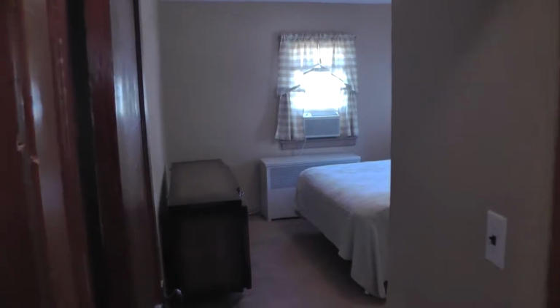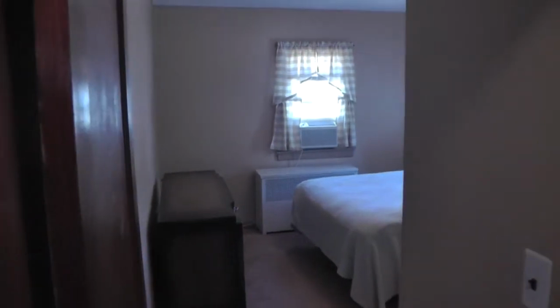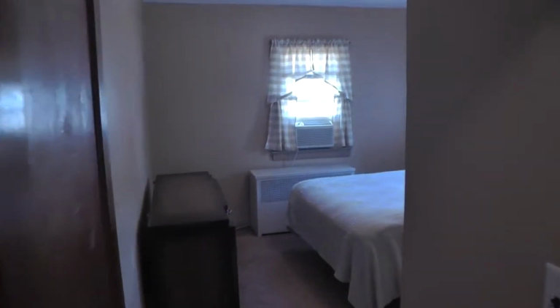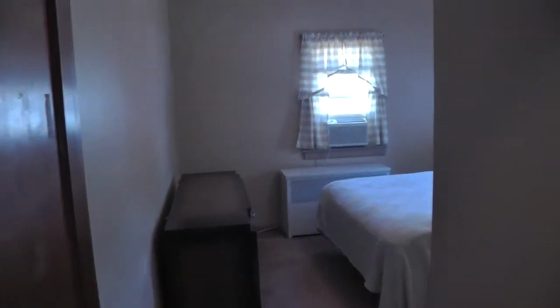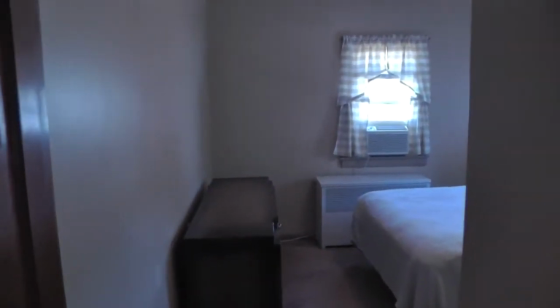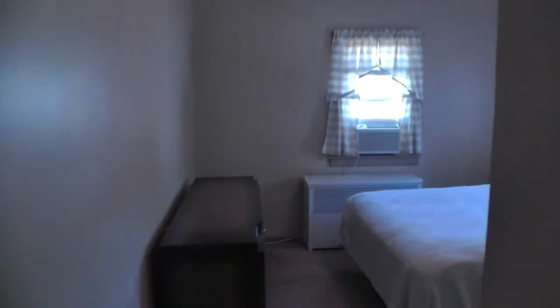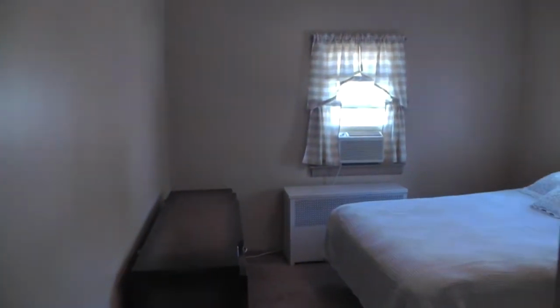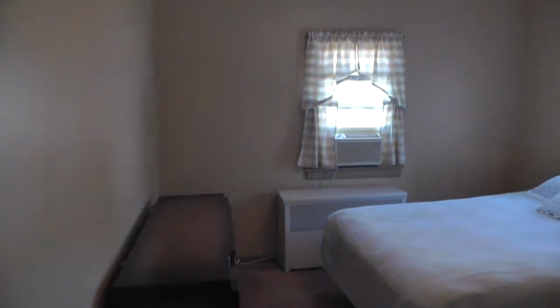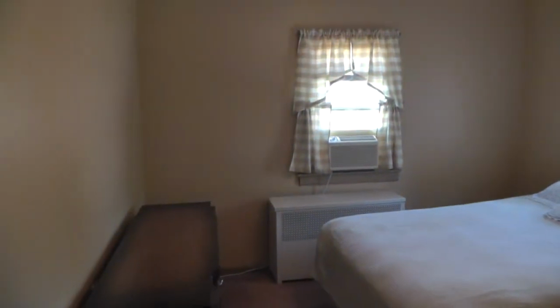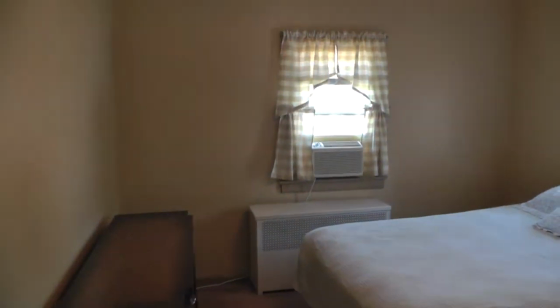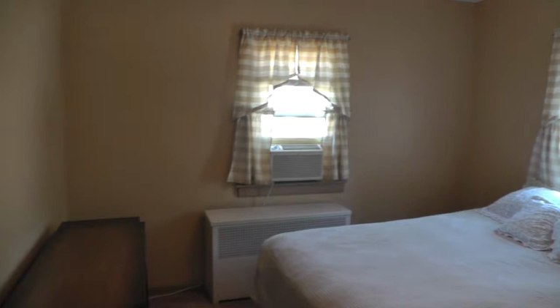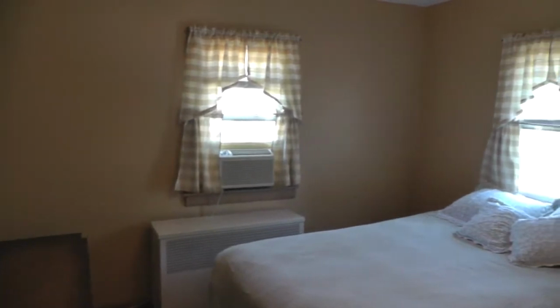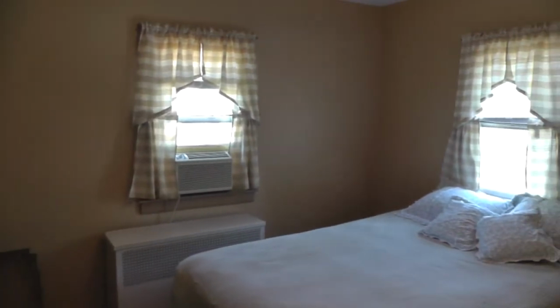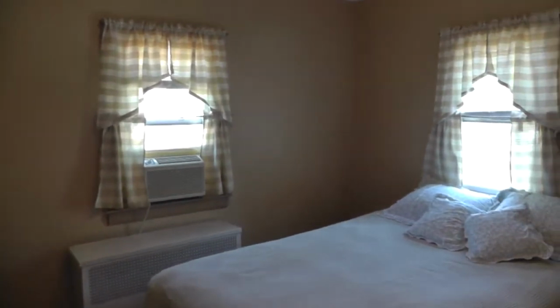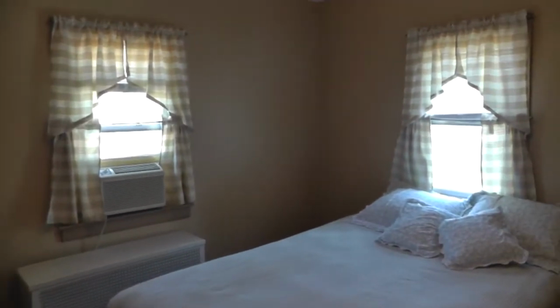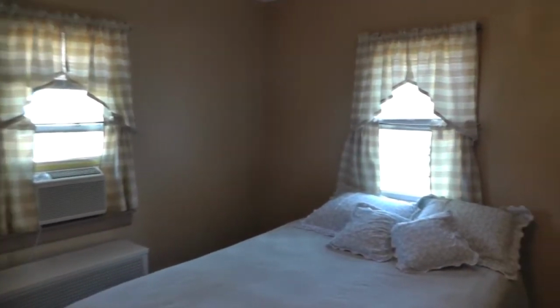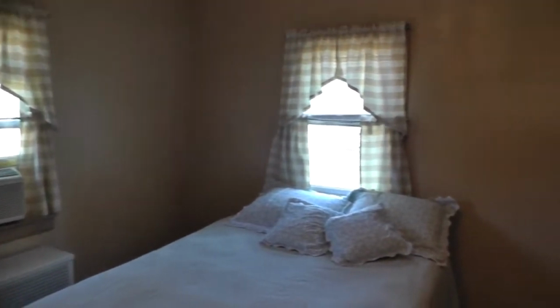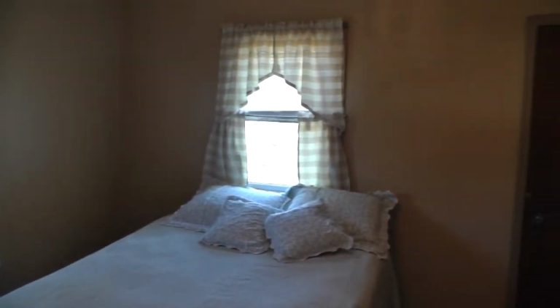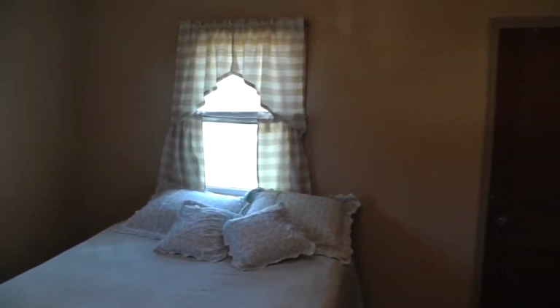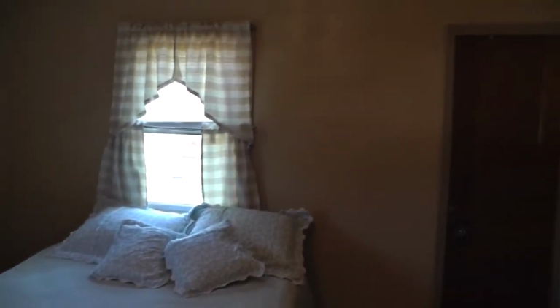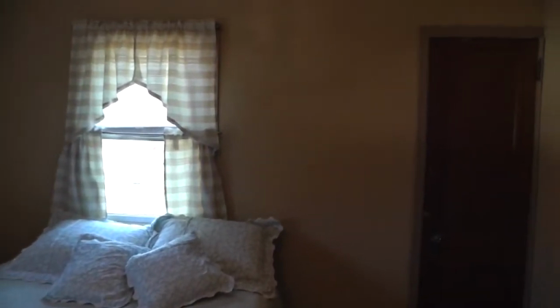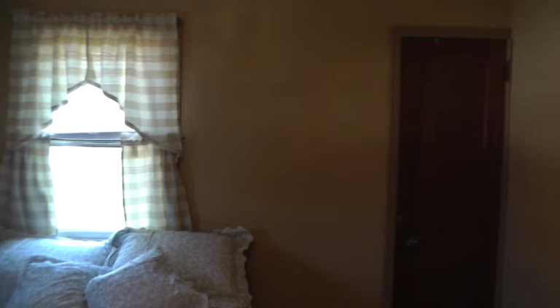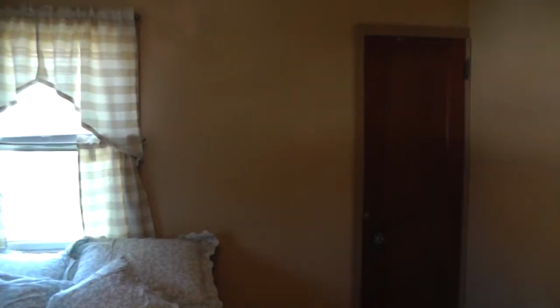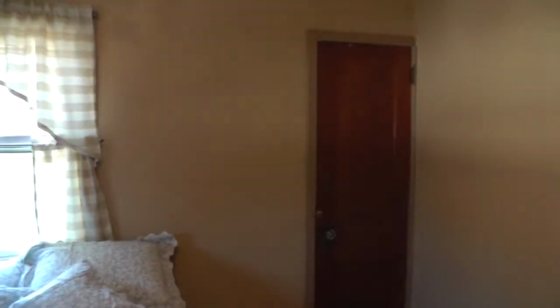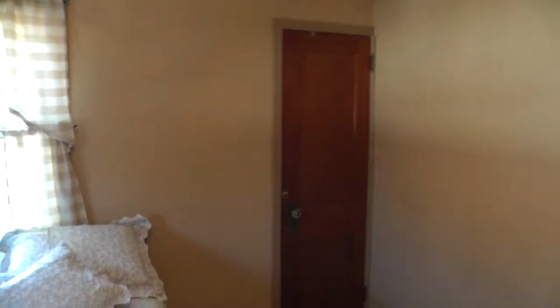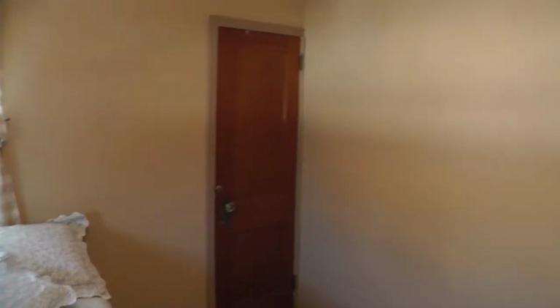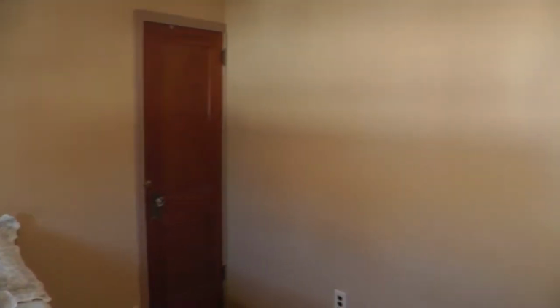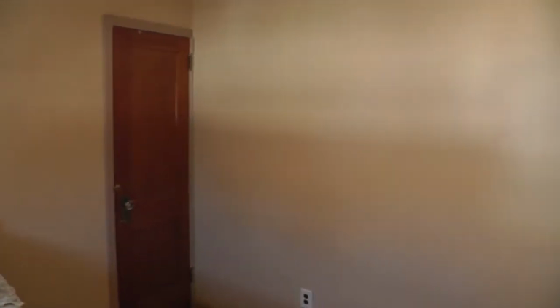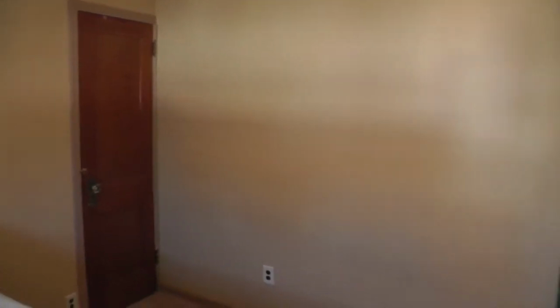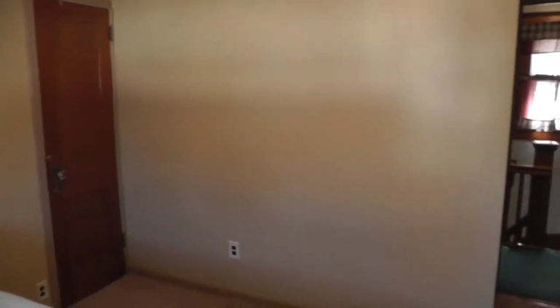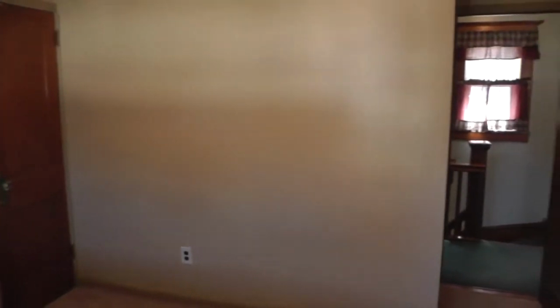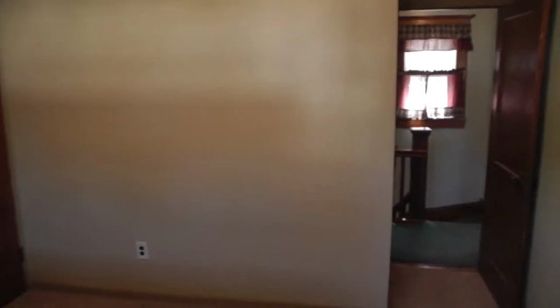Now we're going into bedroom number two — a good size room with a closet. Notice the nice wood doors throughout the house as well.